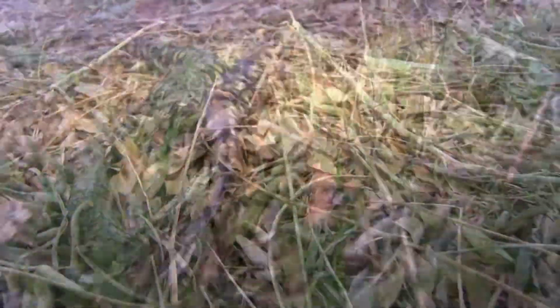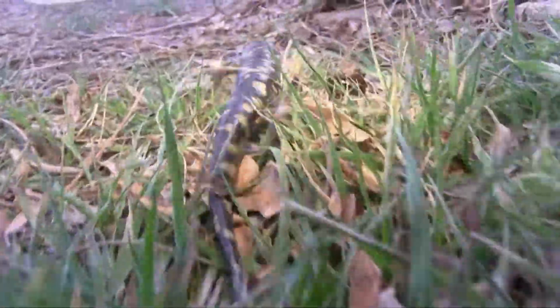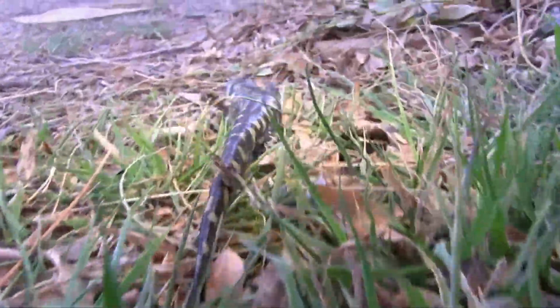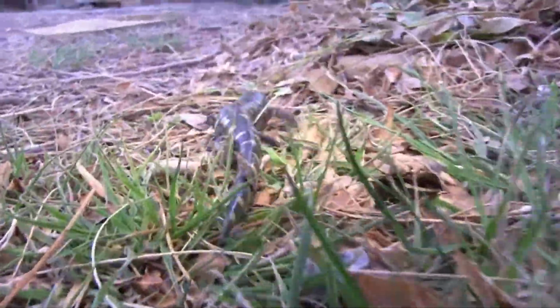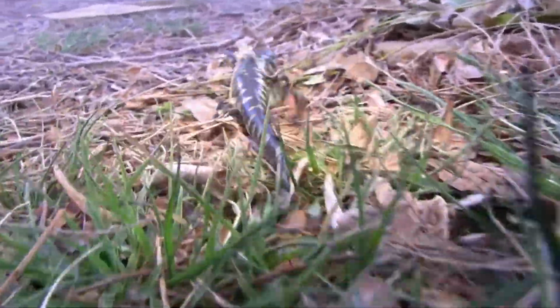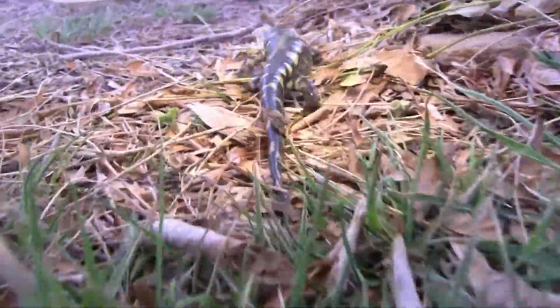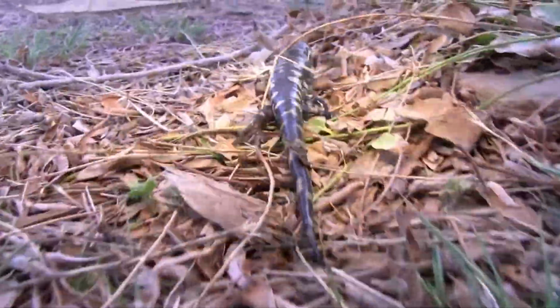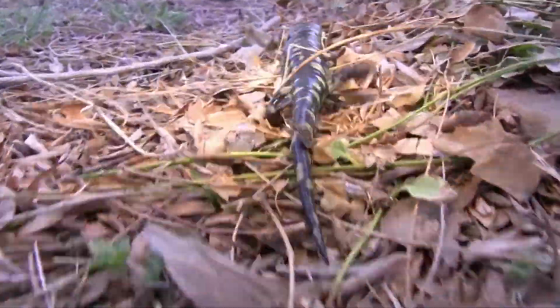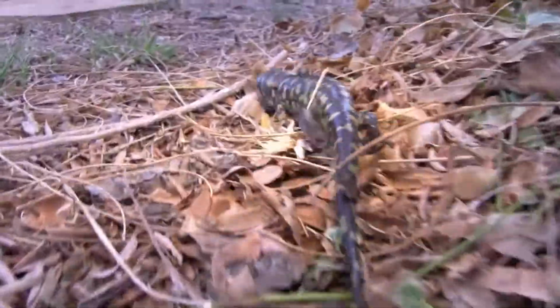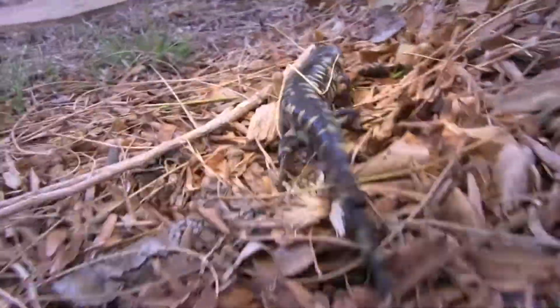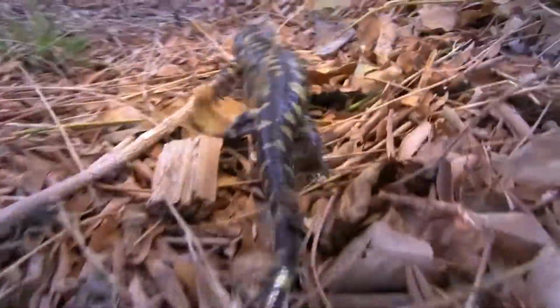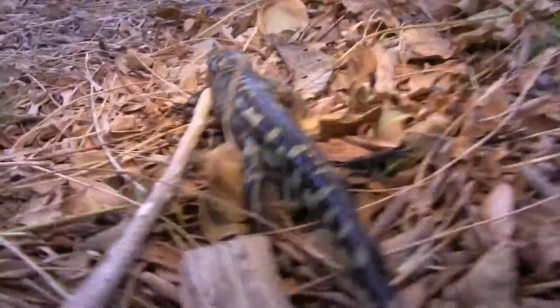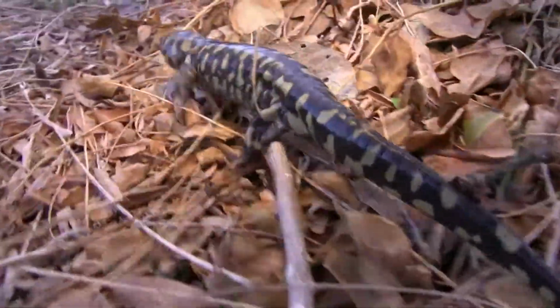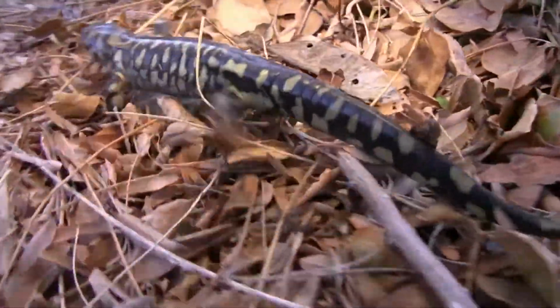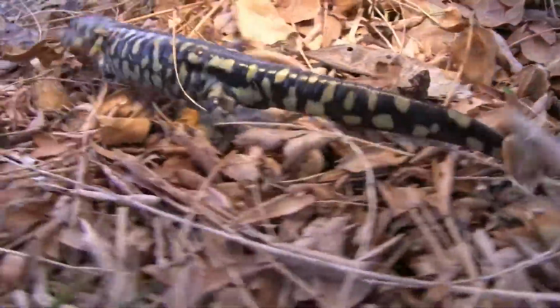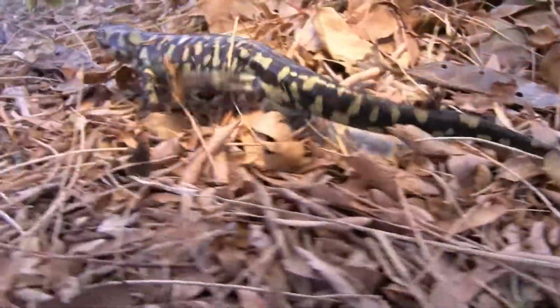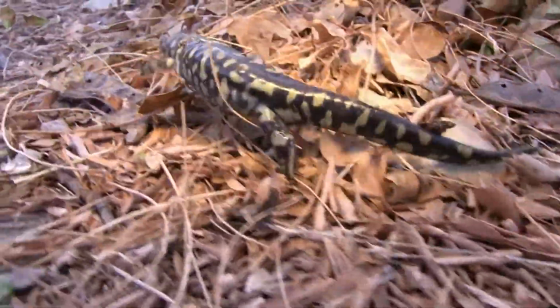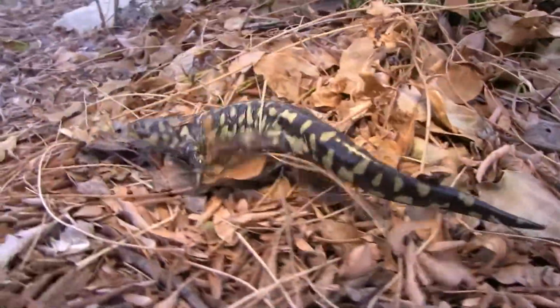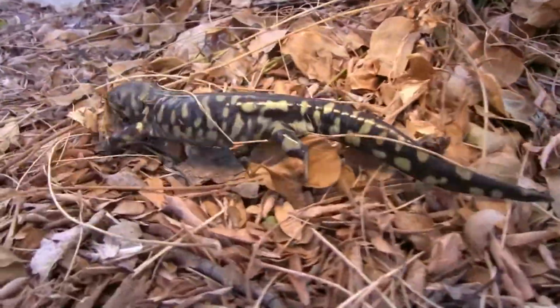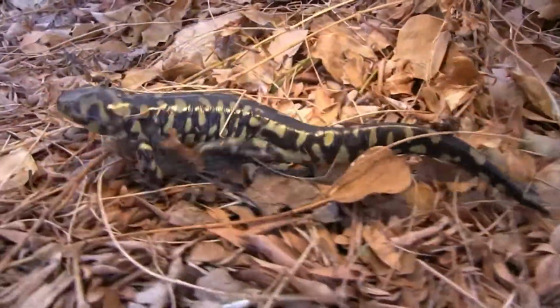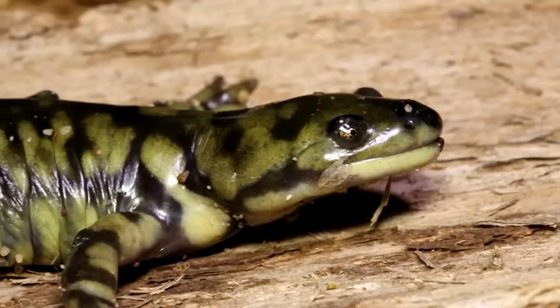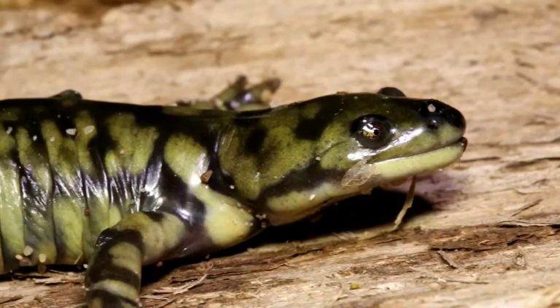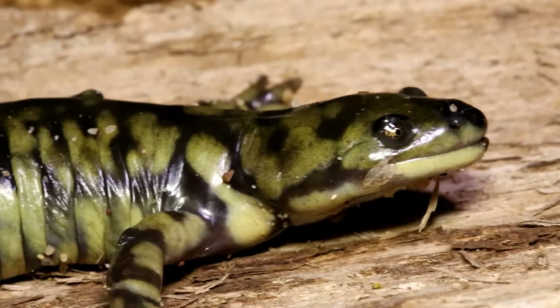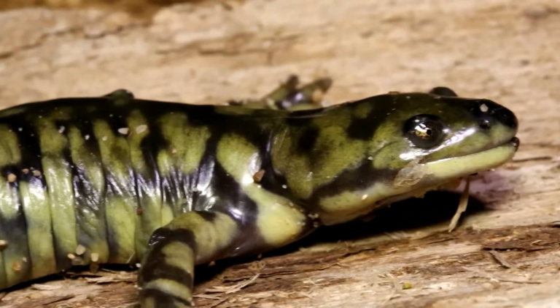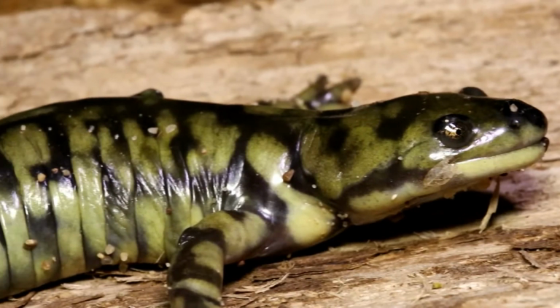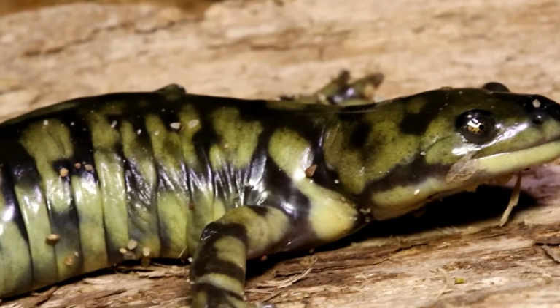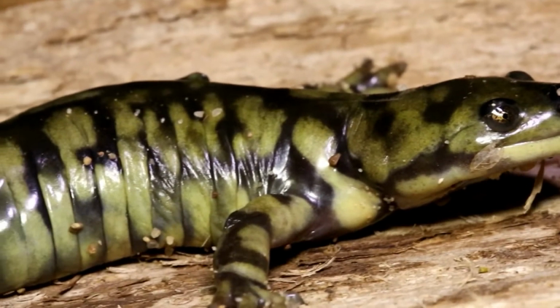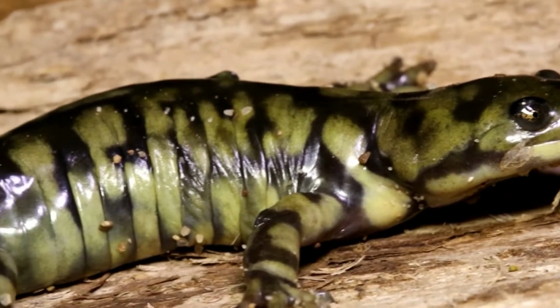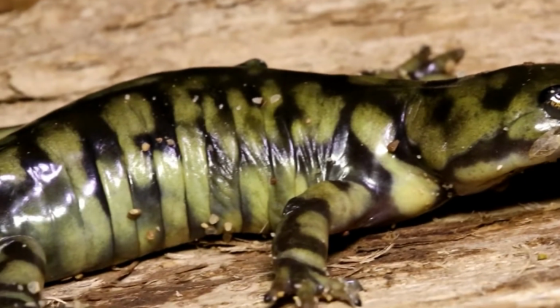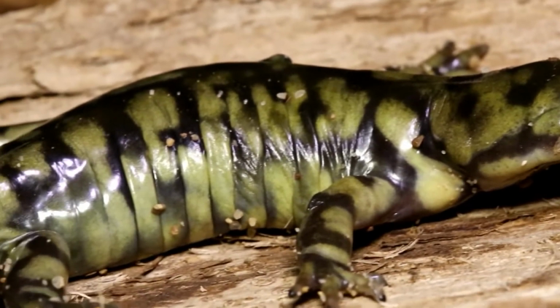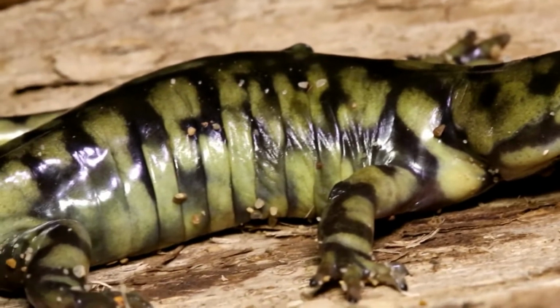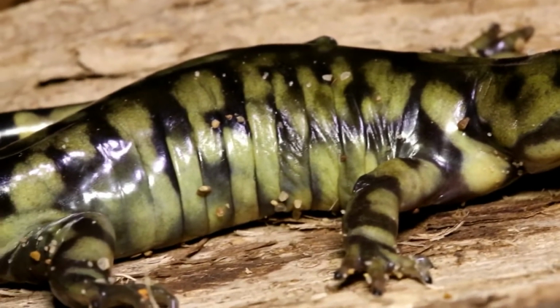That's one name you've heard before. Tiger salamanders are amazing. They're named tiger salamanders for their coloration — that black base color with yellow spots for the most part. They're a very large salamander, one of the largest terrestrial salamanders in North America.